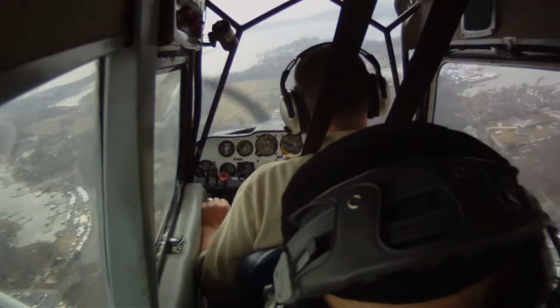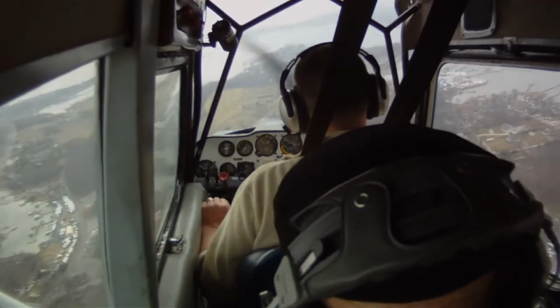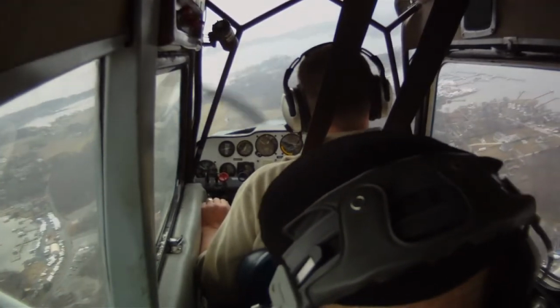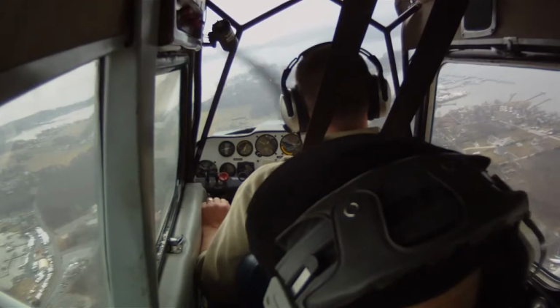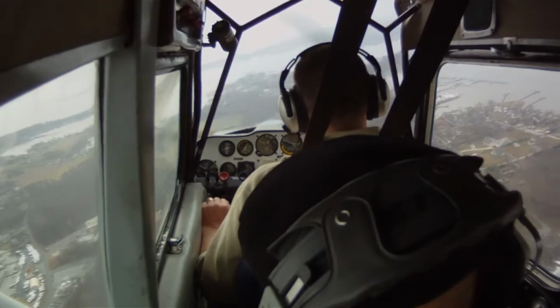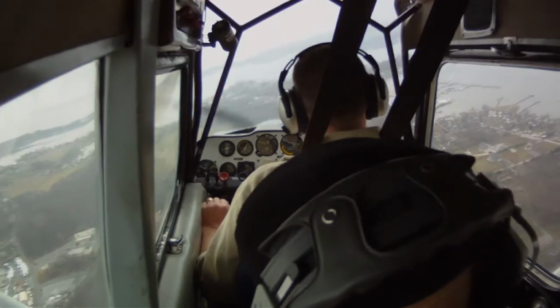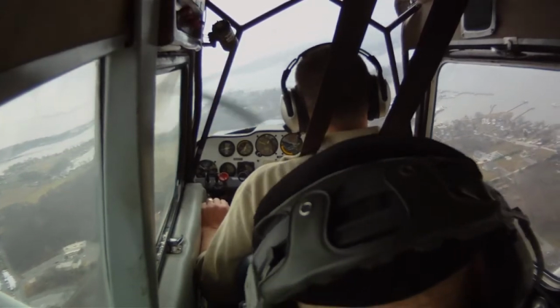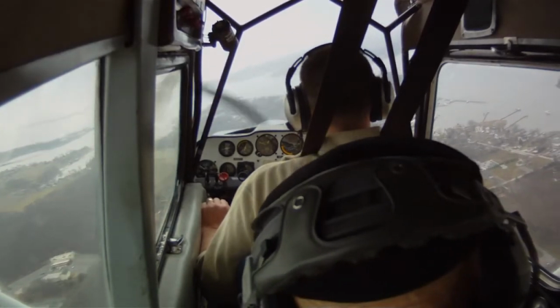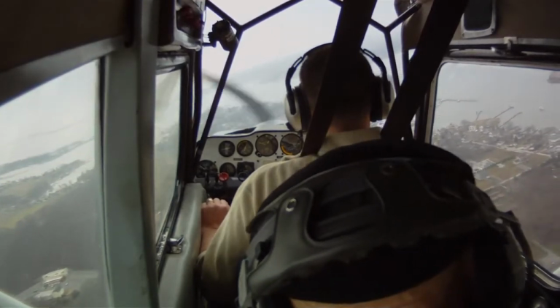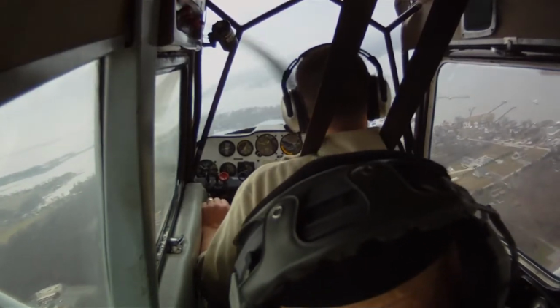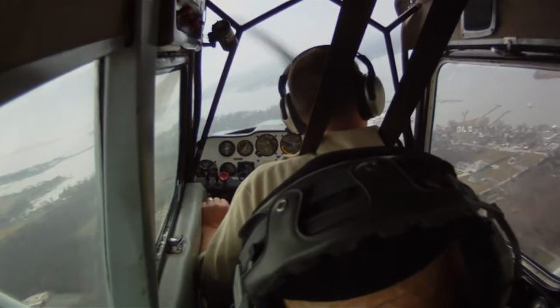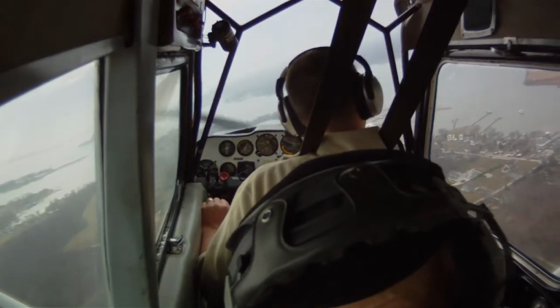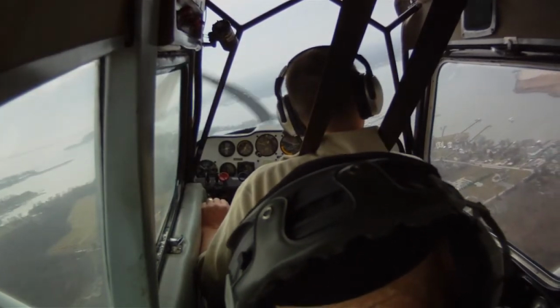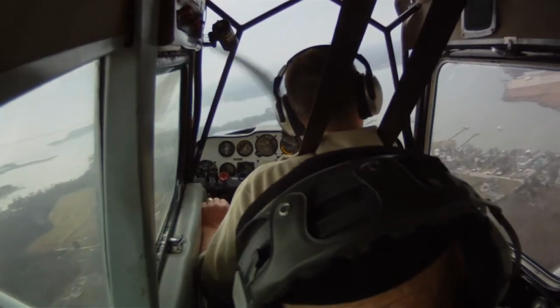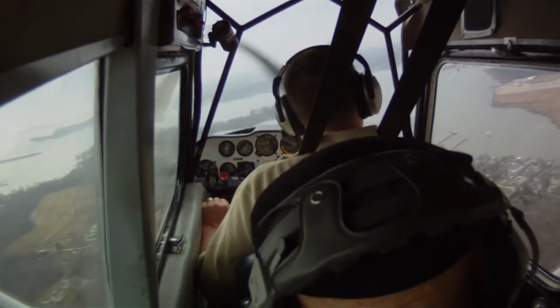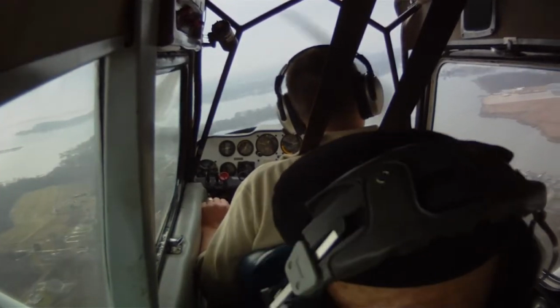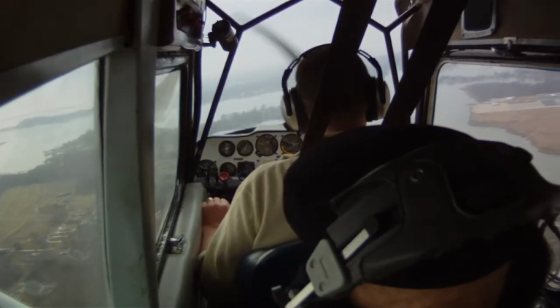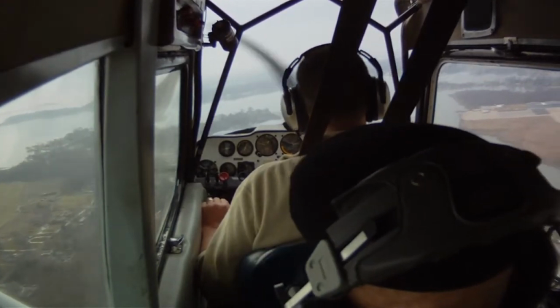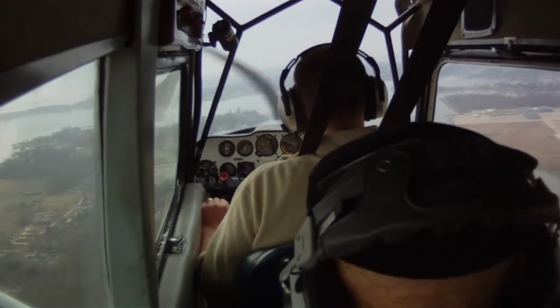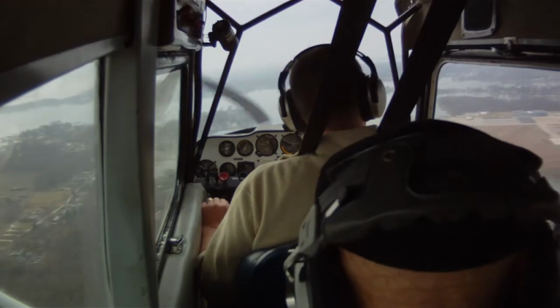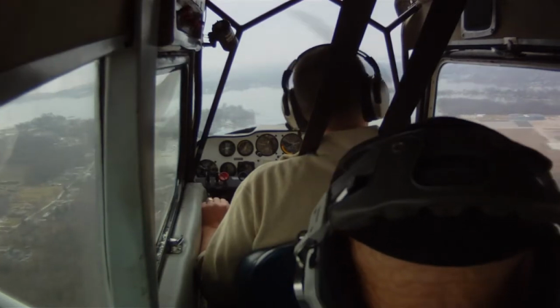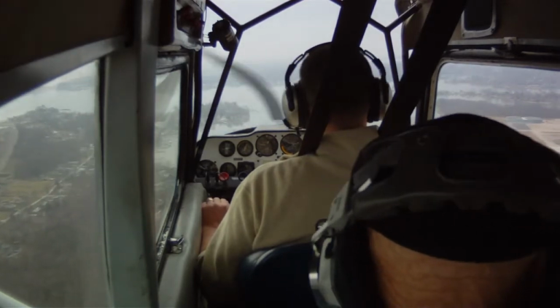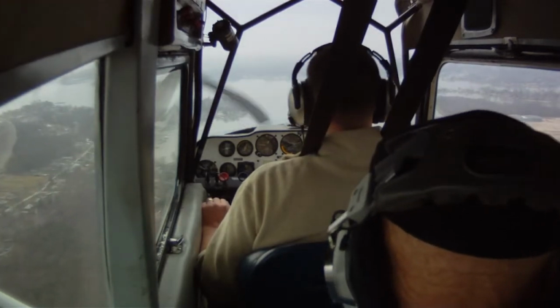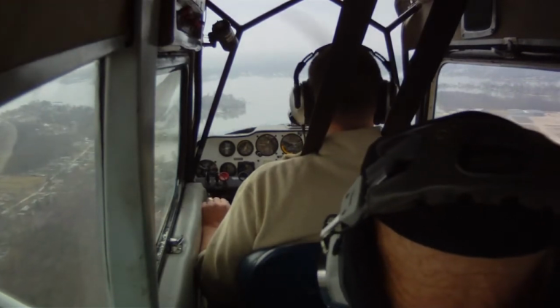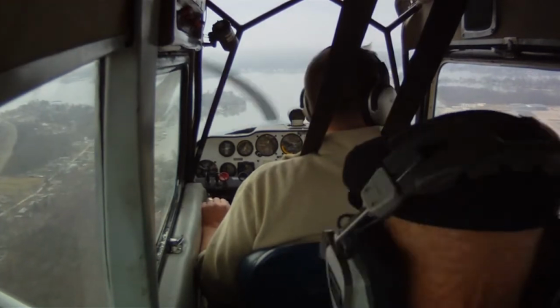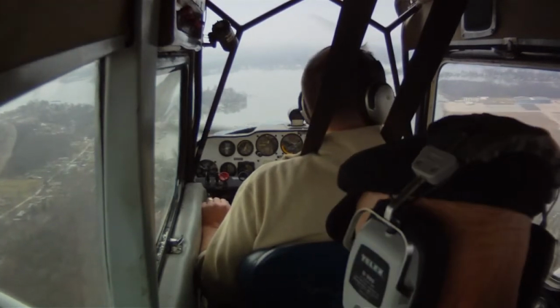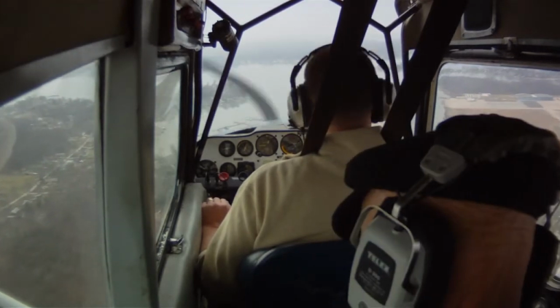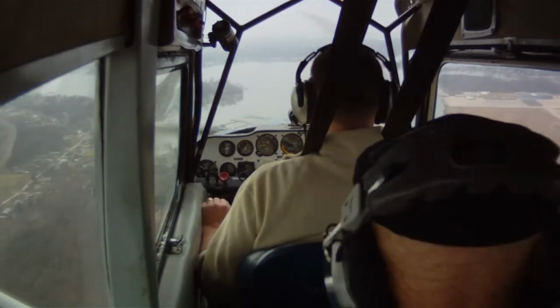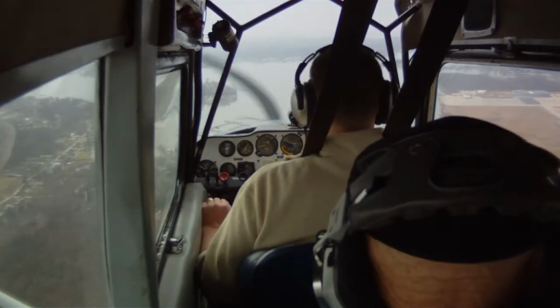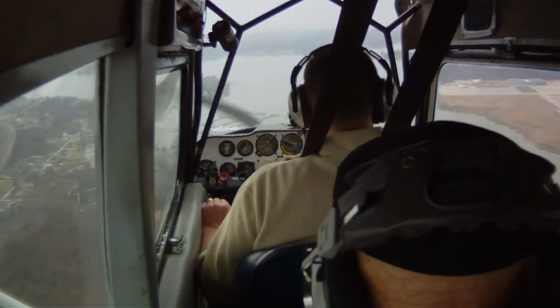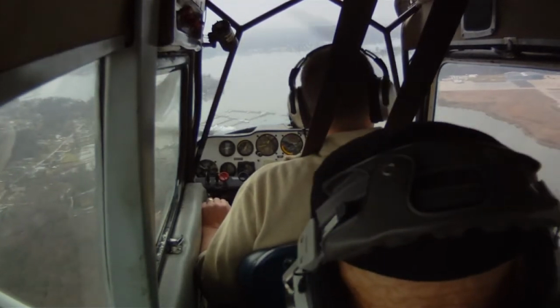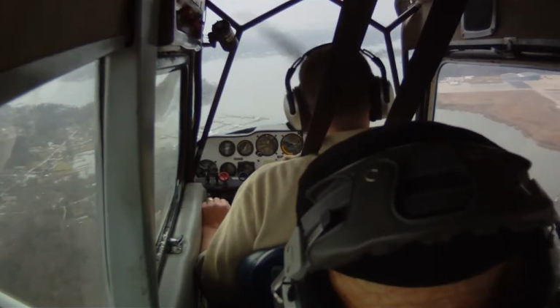Now, you notice without power you sink a lot faster. Now, remember what I said about that sharp turn? Too tight, too tight. But we have rope weight — I'll use it.